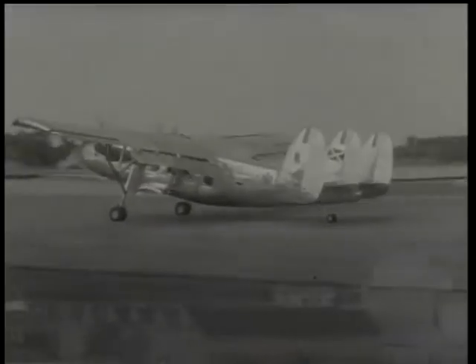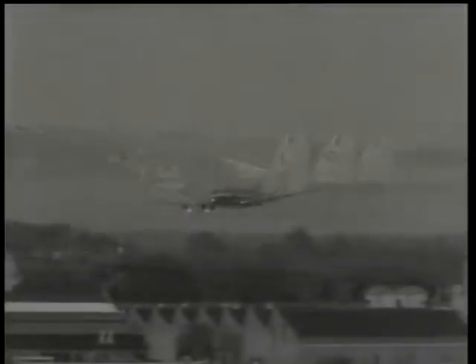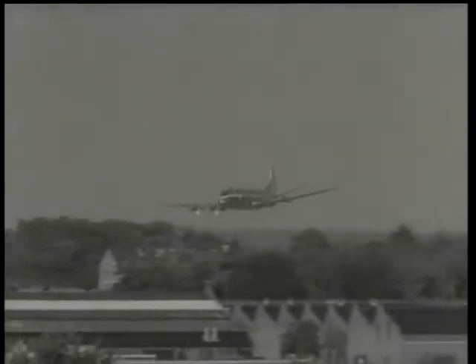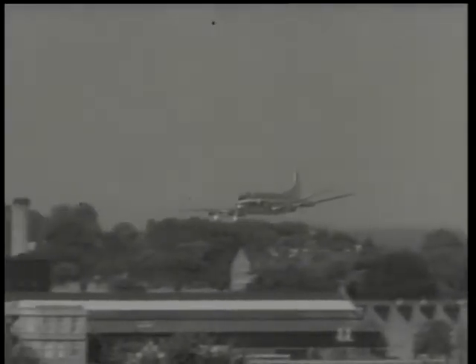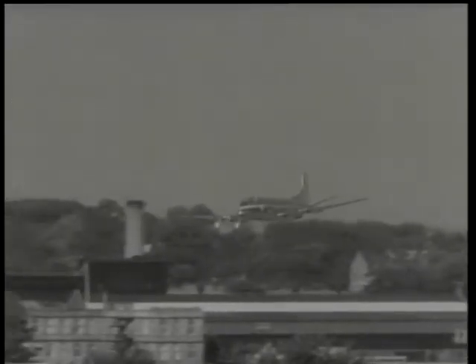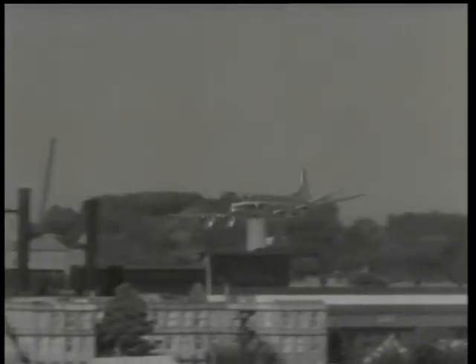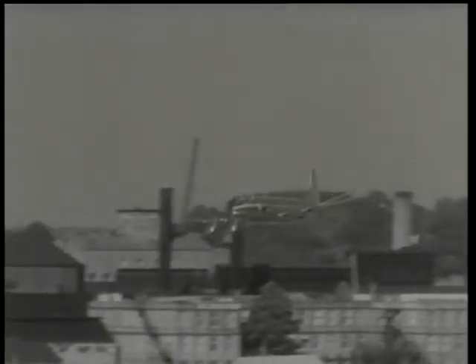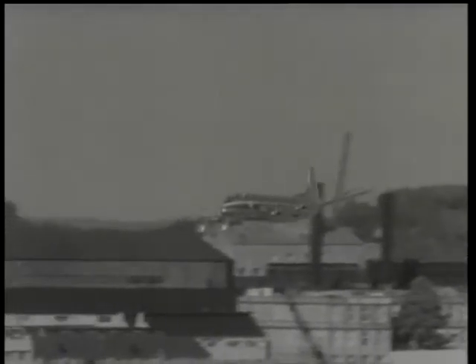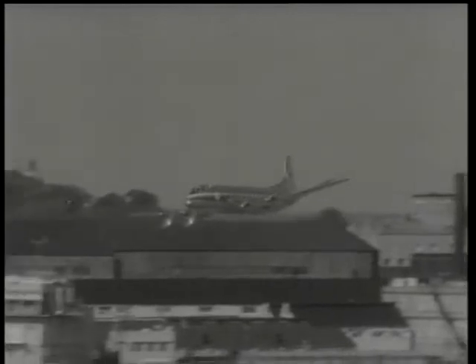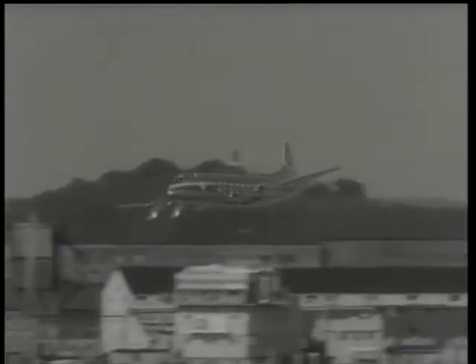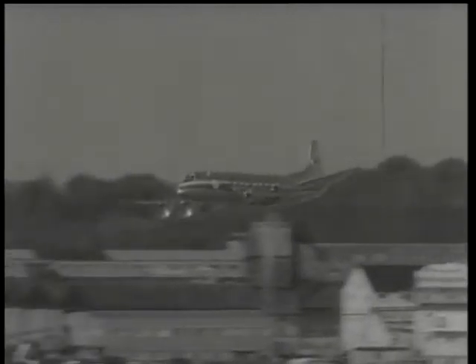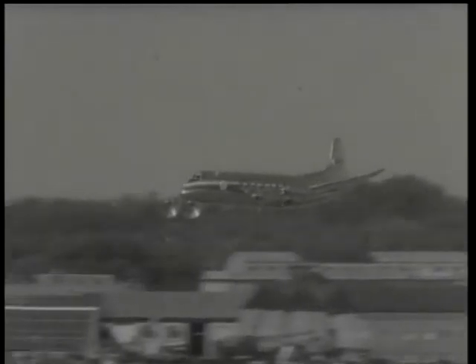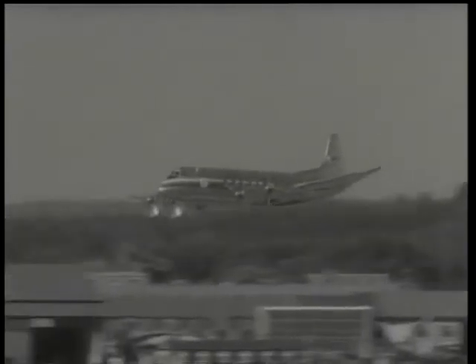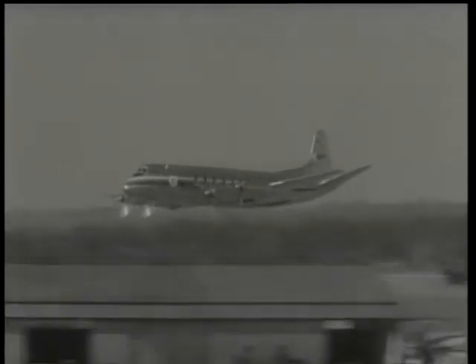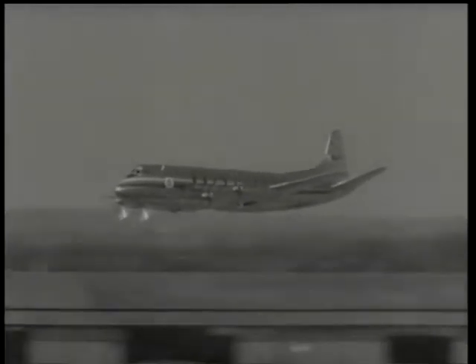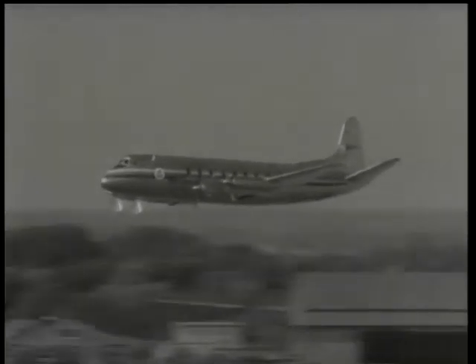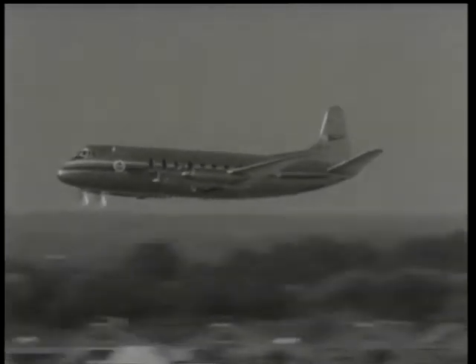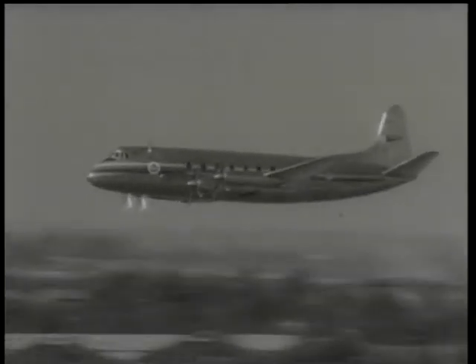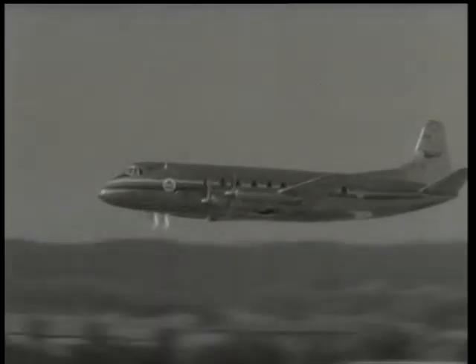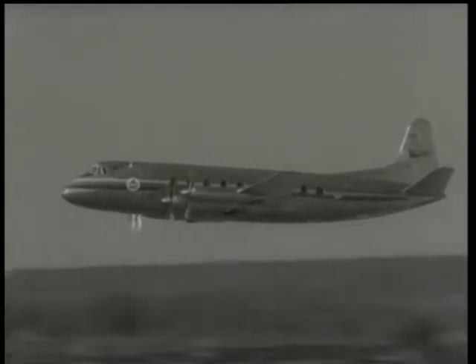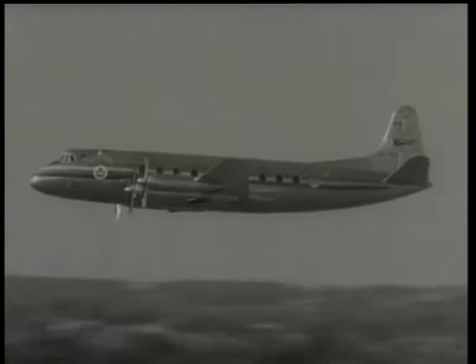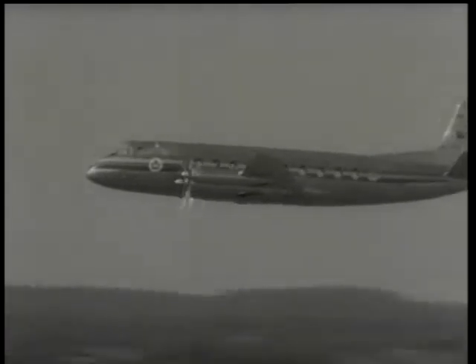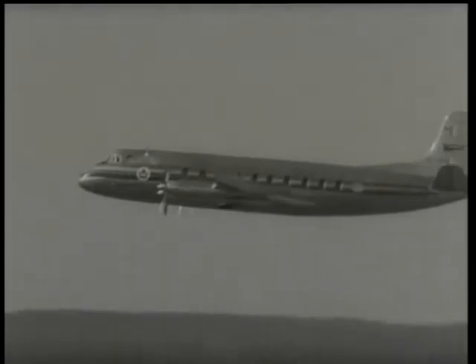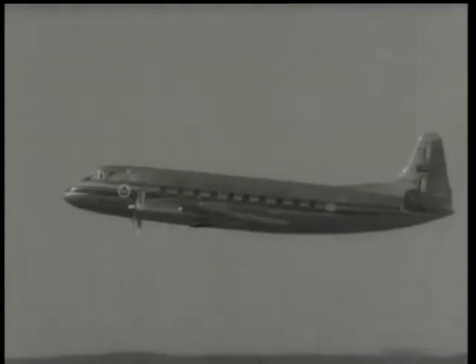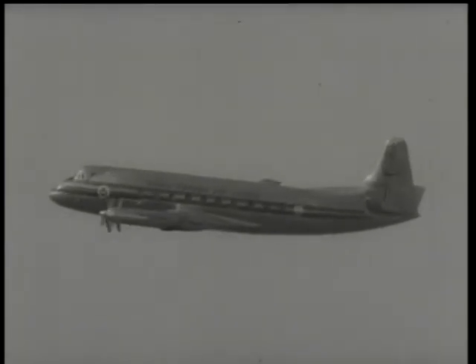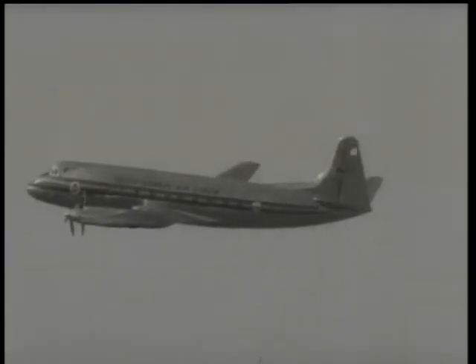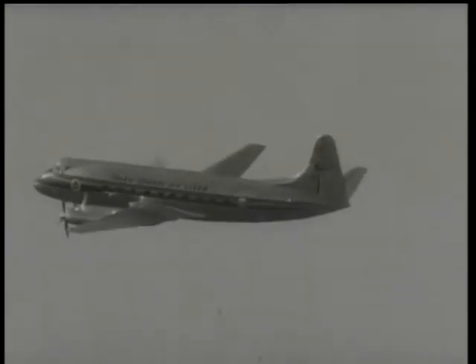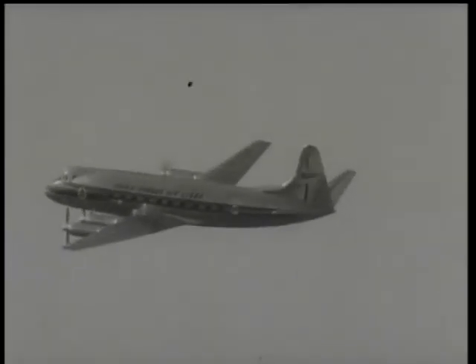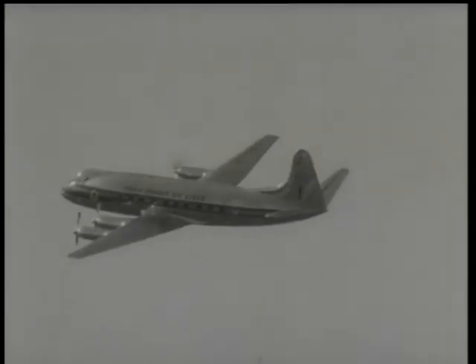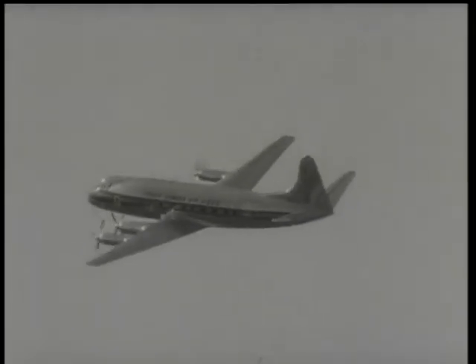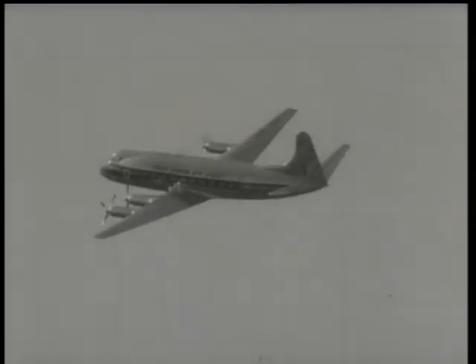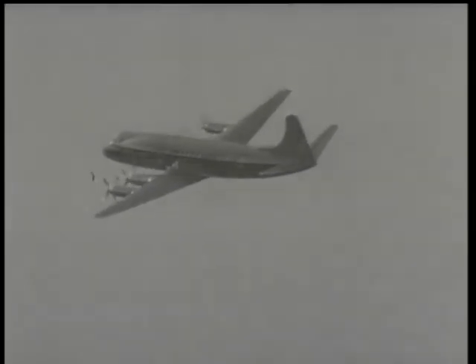The brilliant success of the Vickers Viscount is well known. This magnificent aircraft opened the world's first scheduled turboprop airliner service. Nearly two hundred and fifty have been ordered by twenty-eight different operators in Britain and overseas.